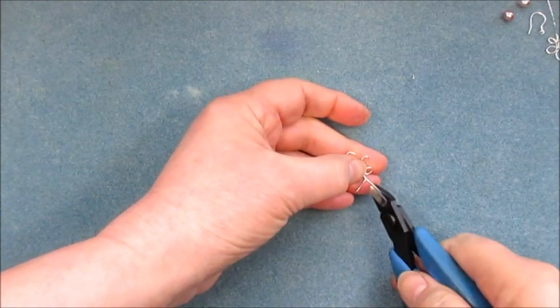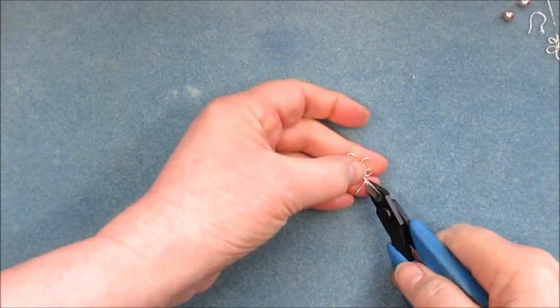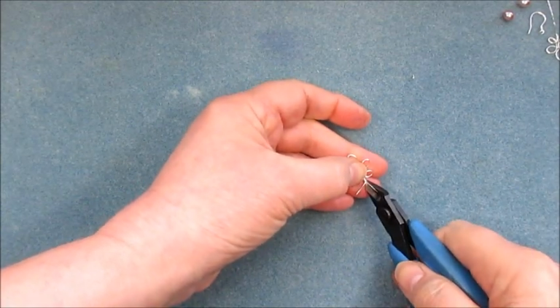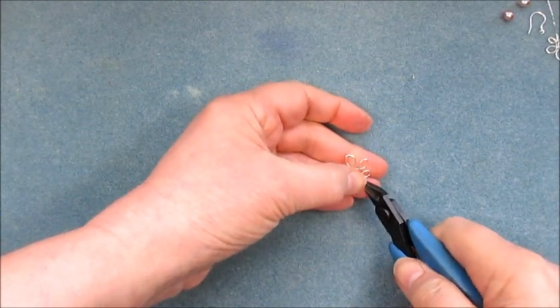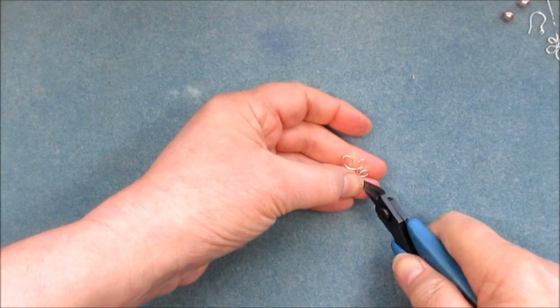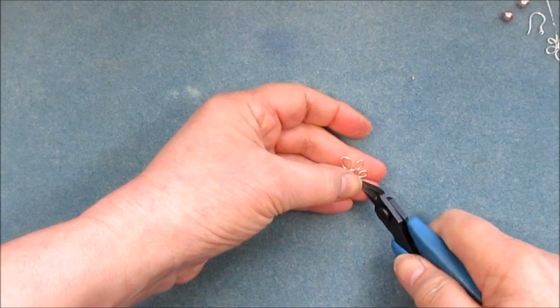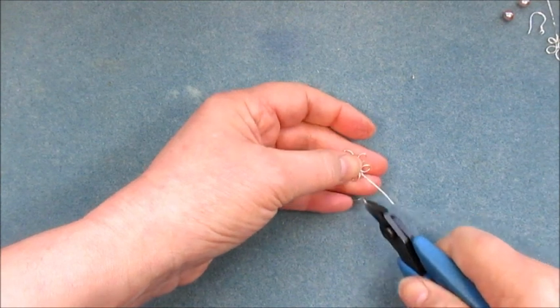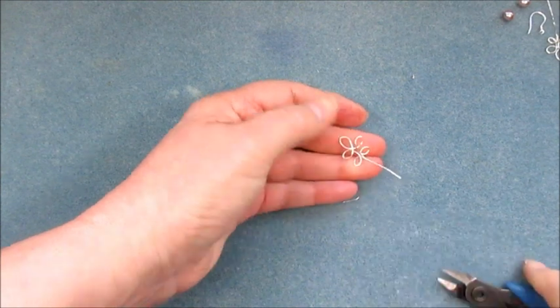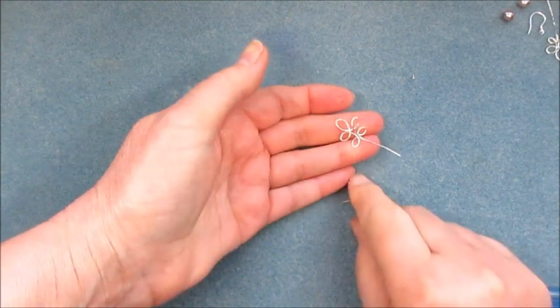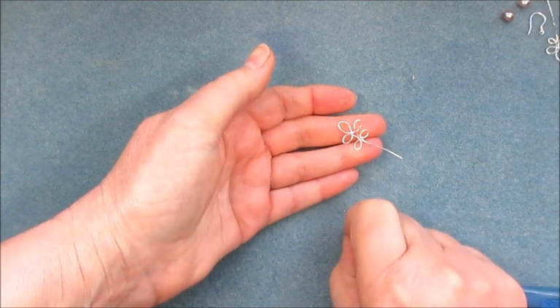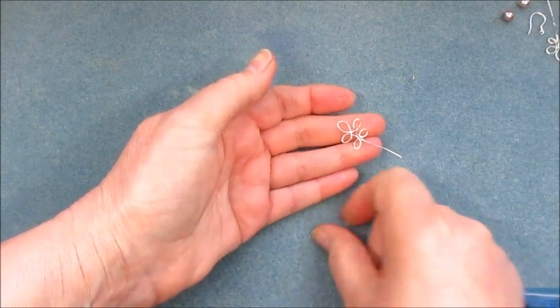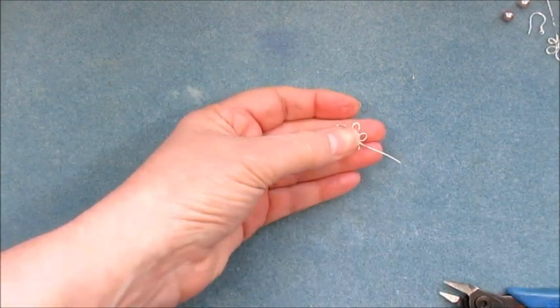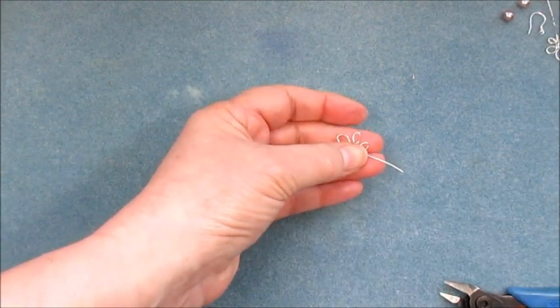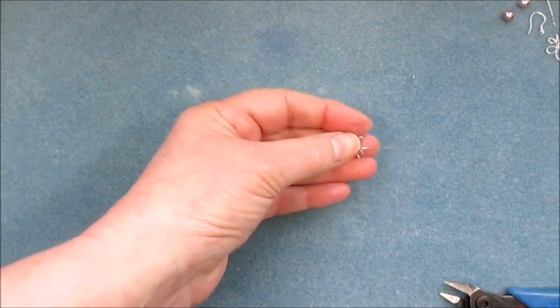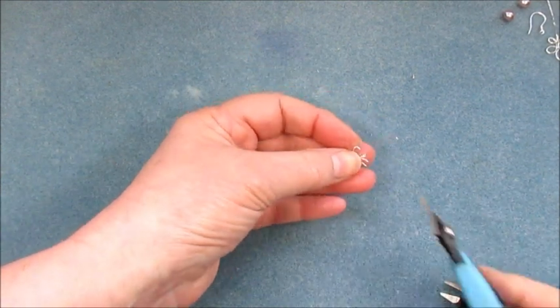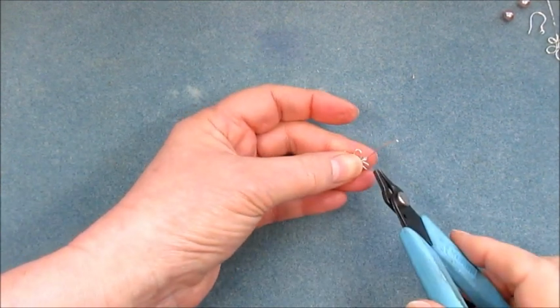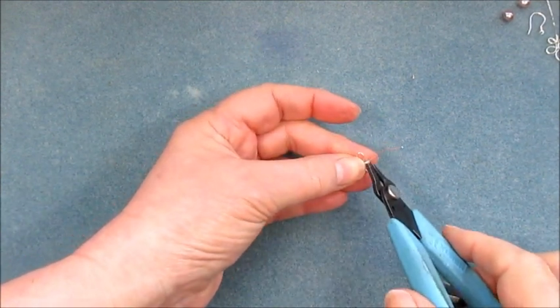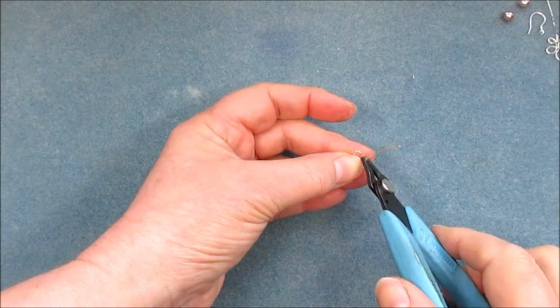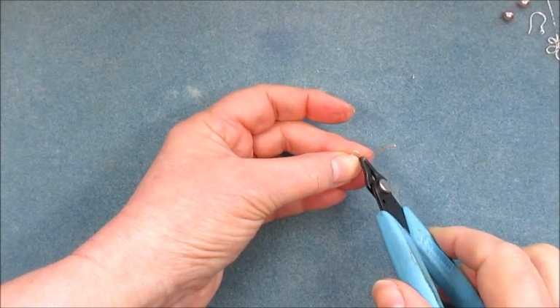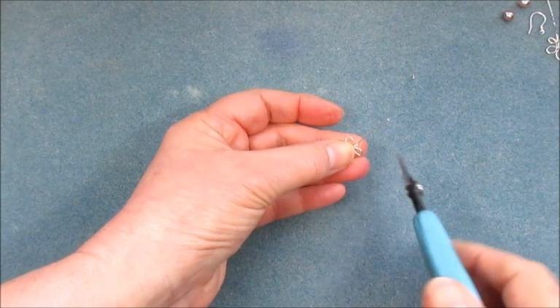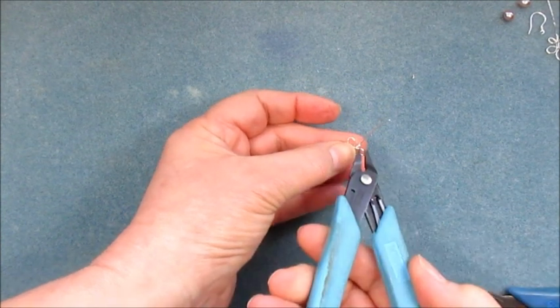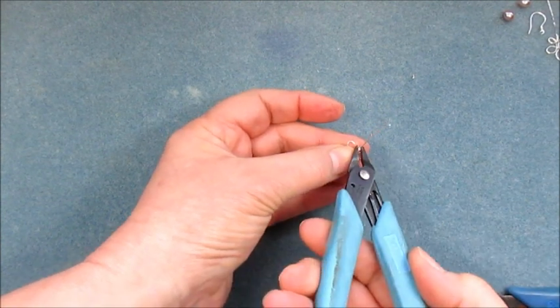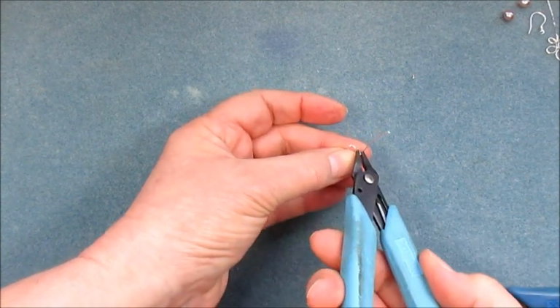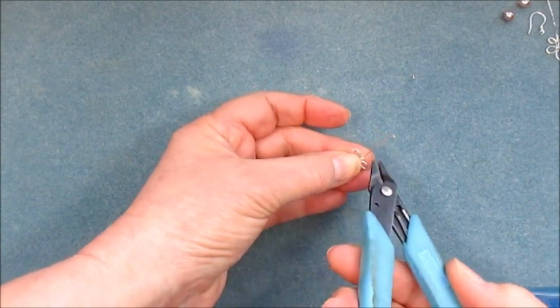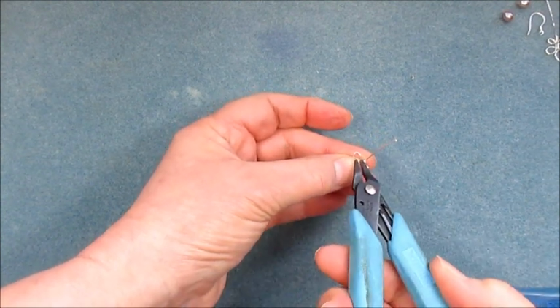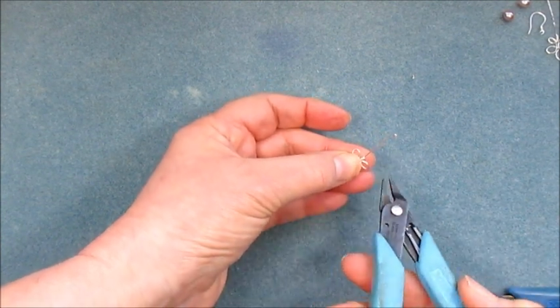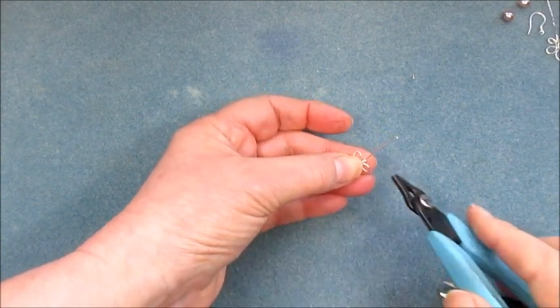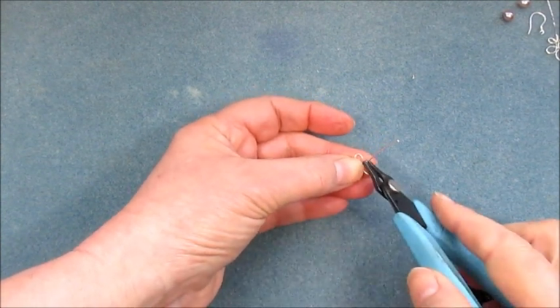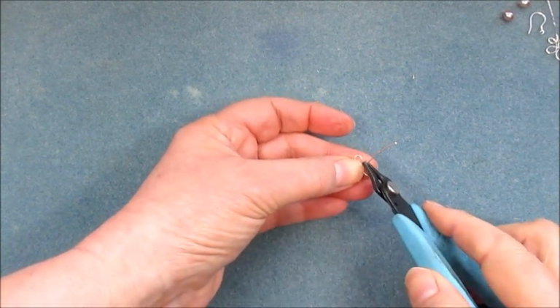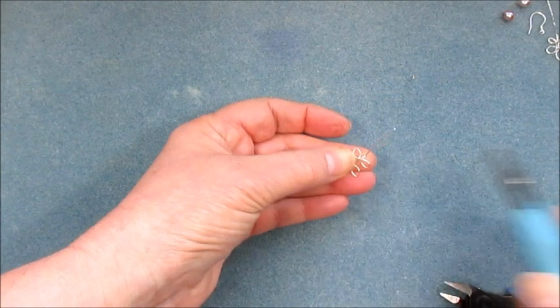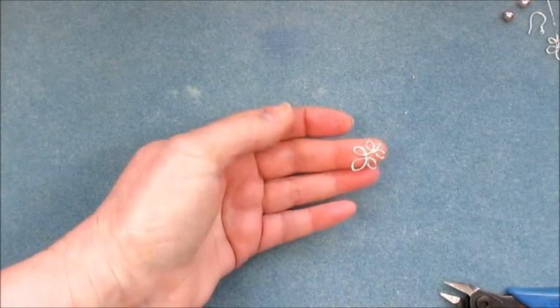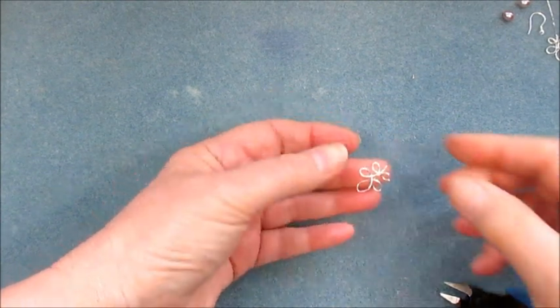There we go — nice and straight. I'm going to turn that over, cut off the excess at the back of the pendant or earring finding, and just squish that down a little bit.